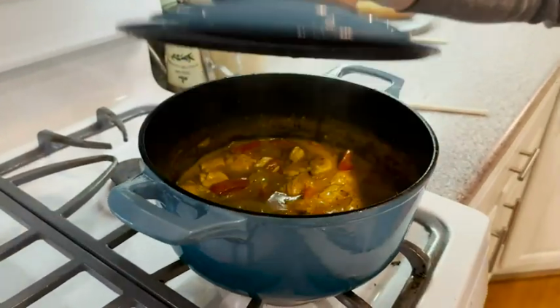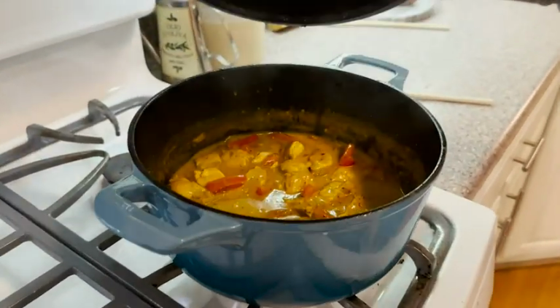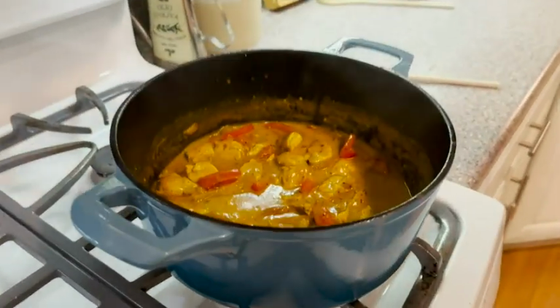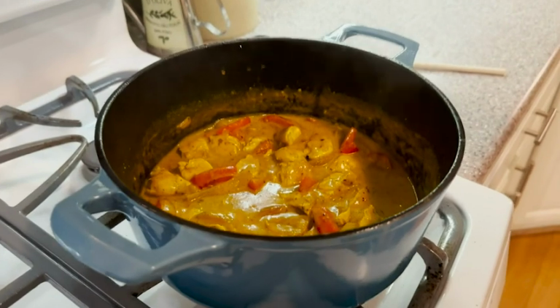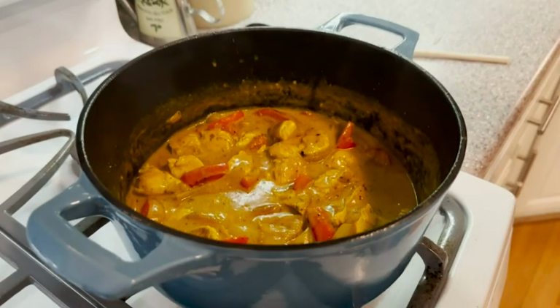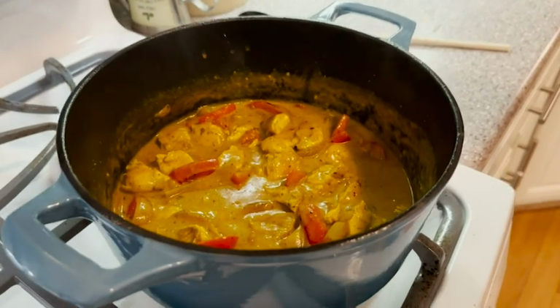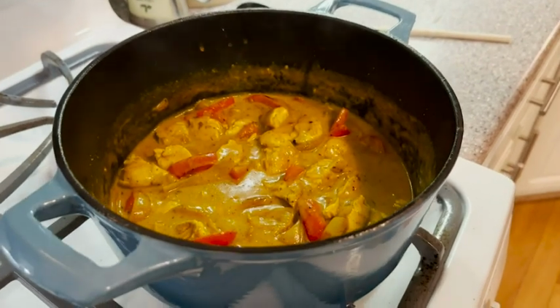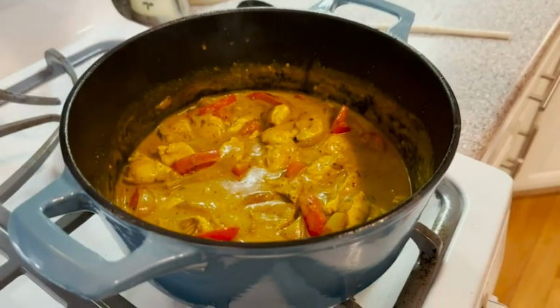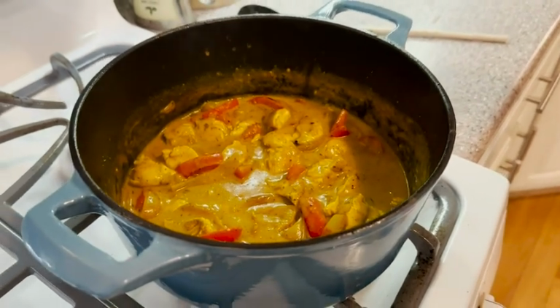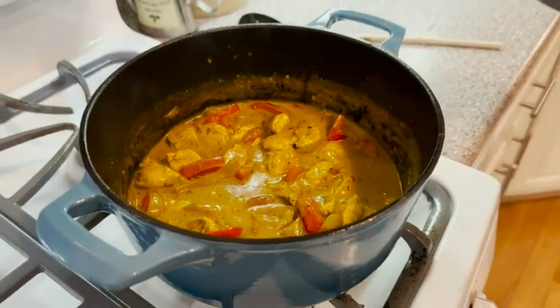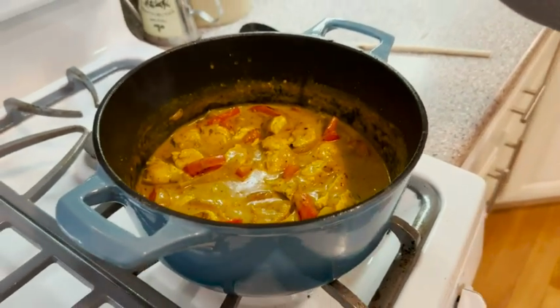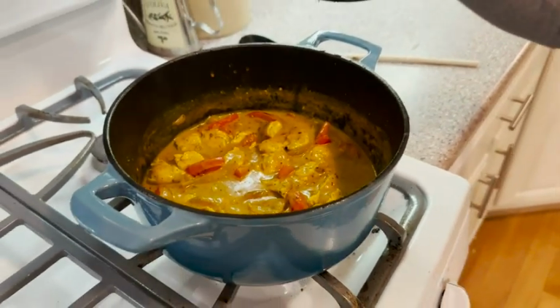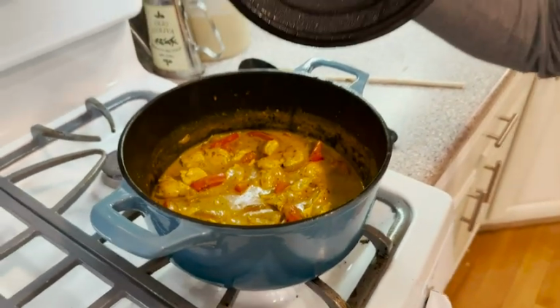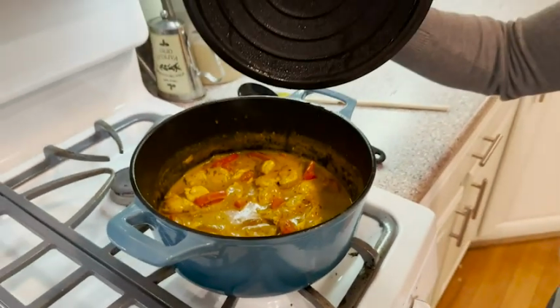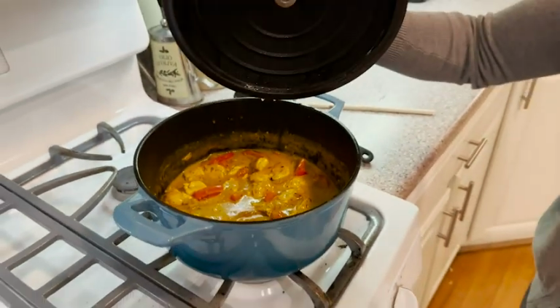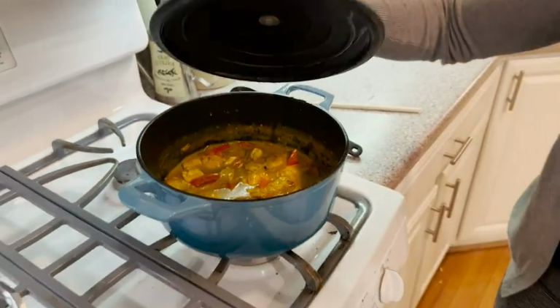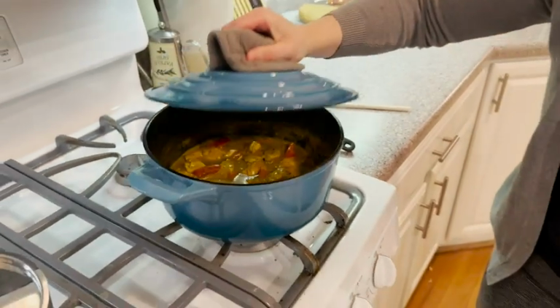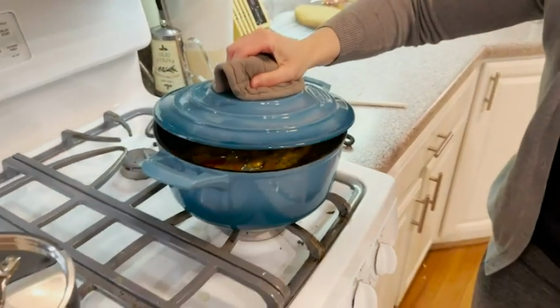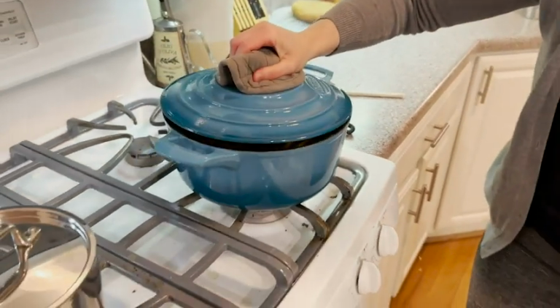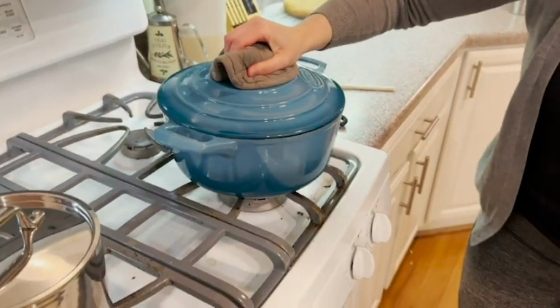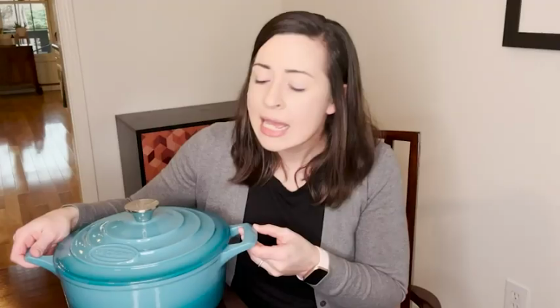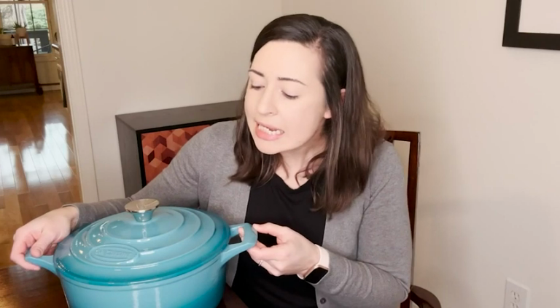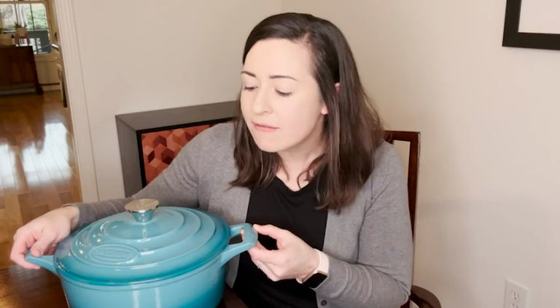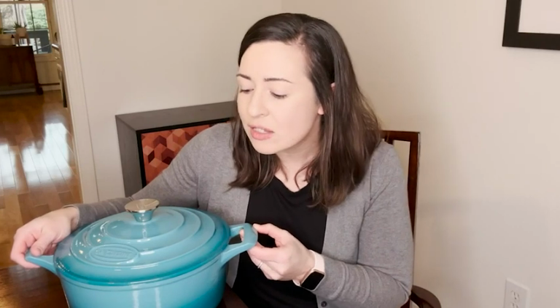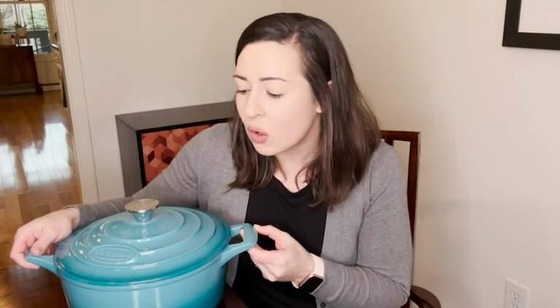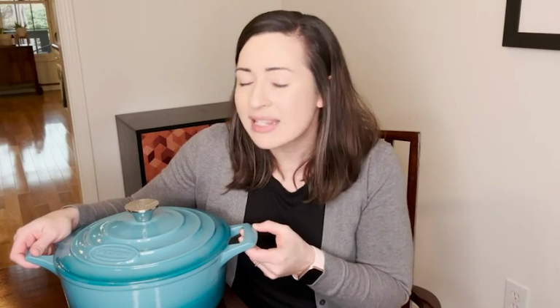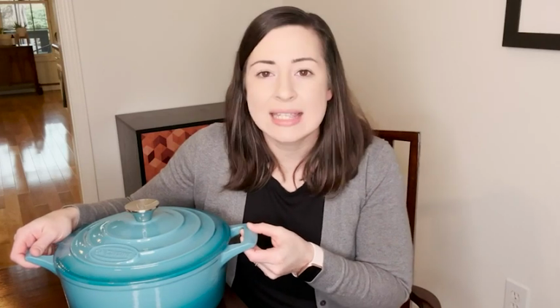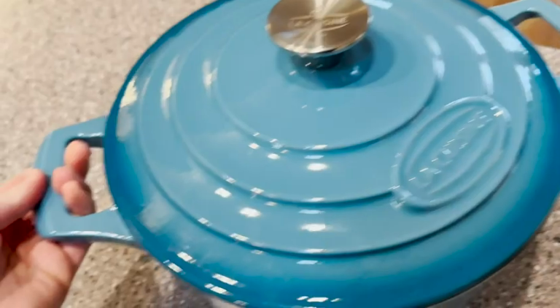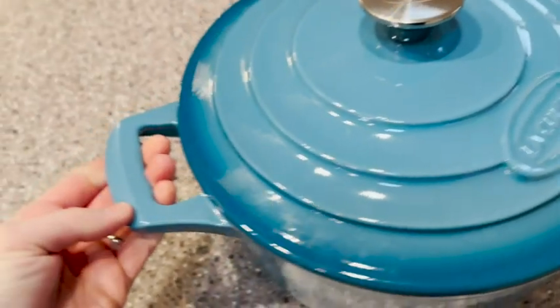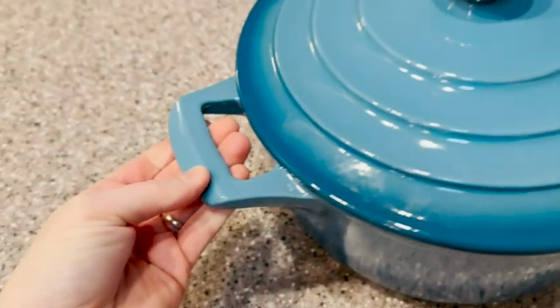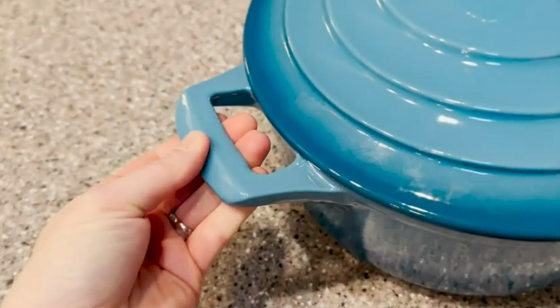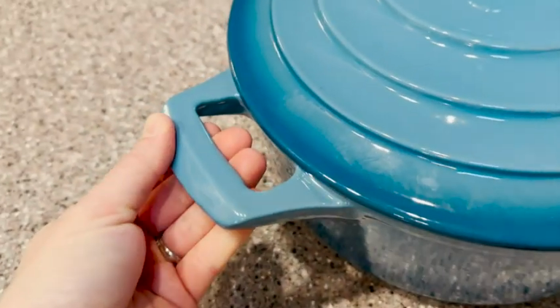The handles are really well designed. It's very comfortable and easy to lift, especially if you're taking it out of the oven. It is heavy, so it's nice that the handles are so easy to grab.